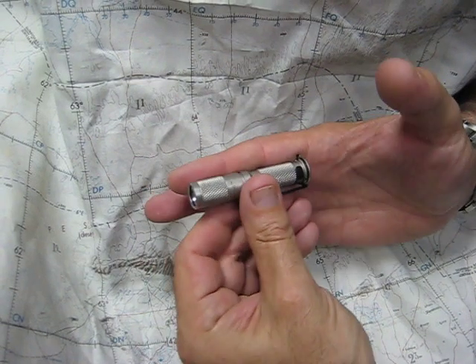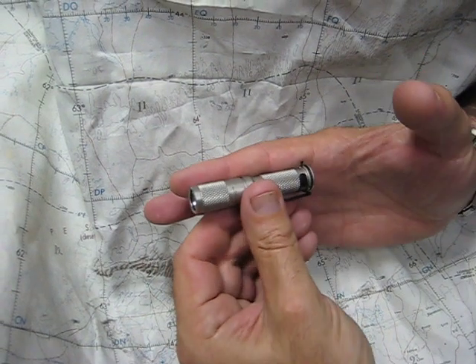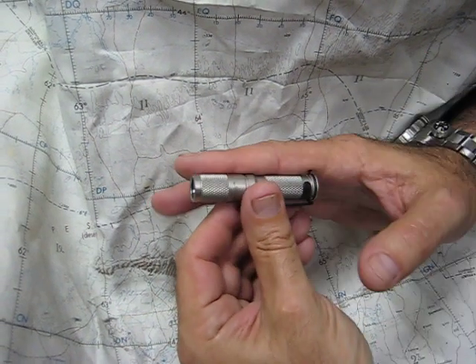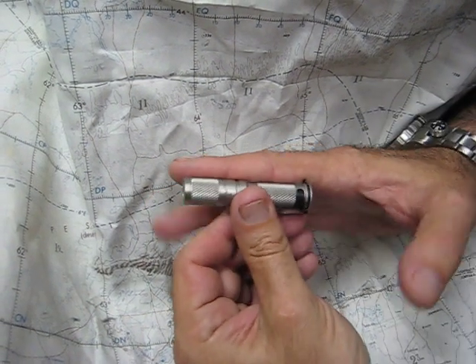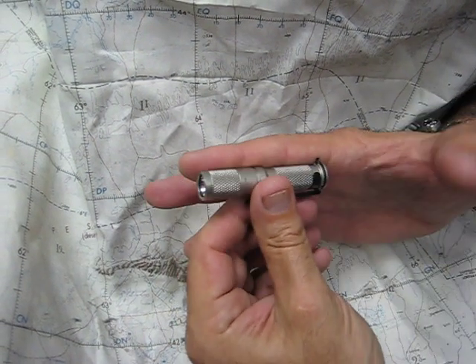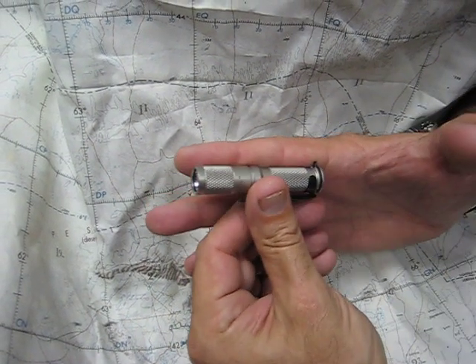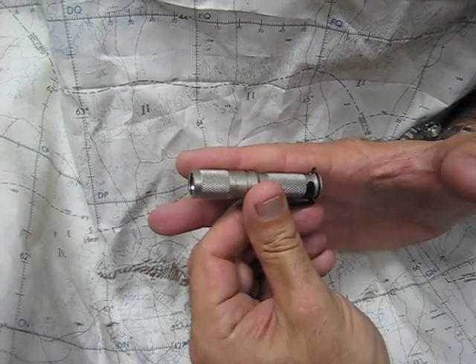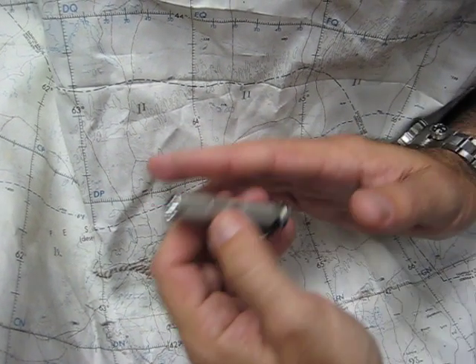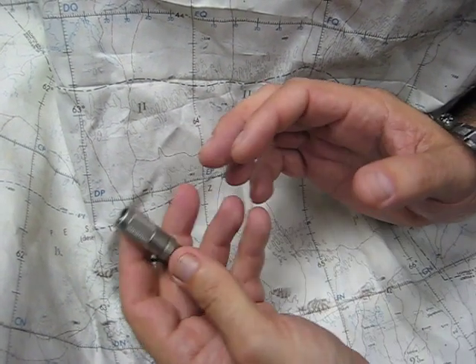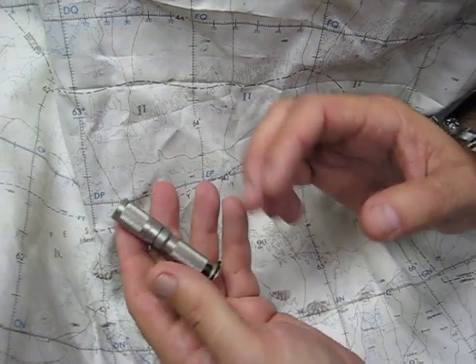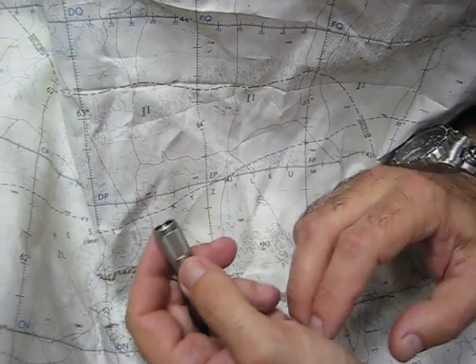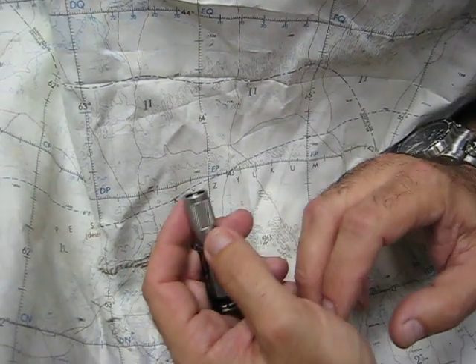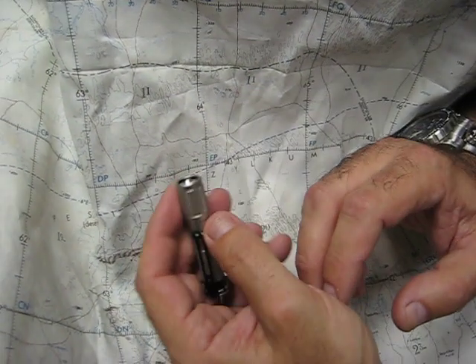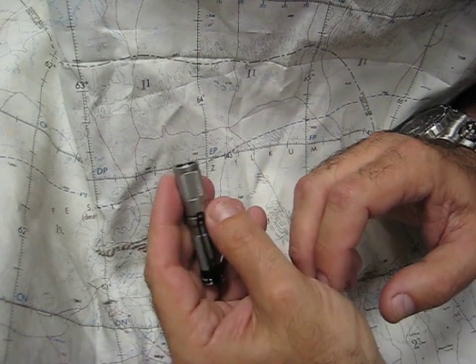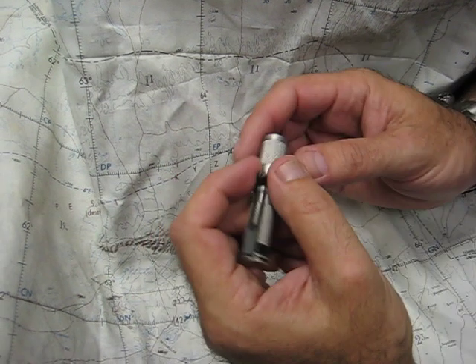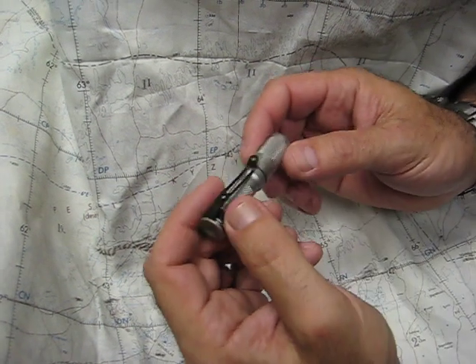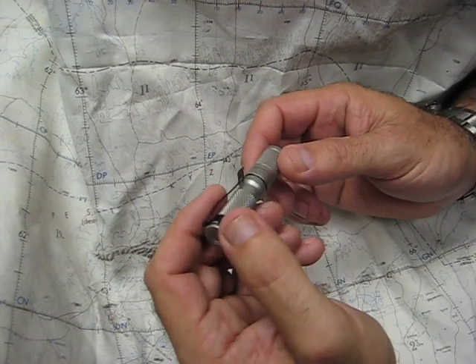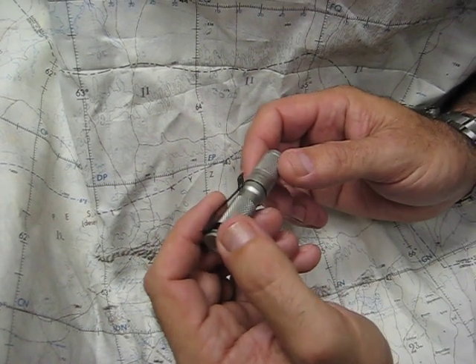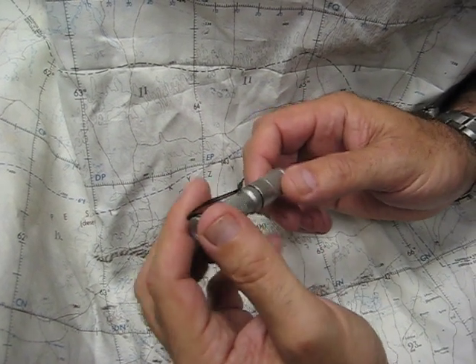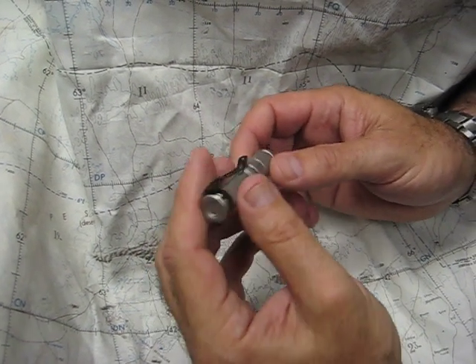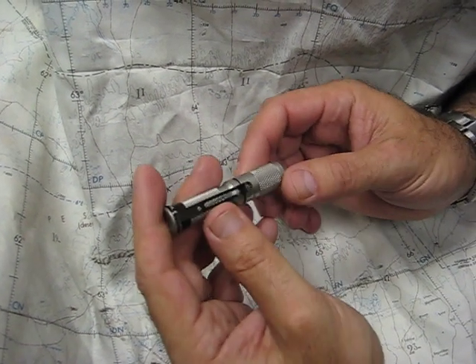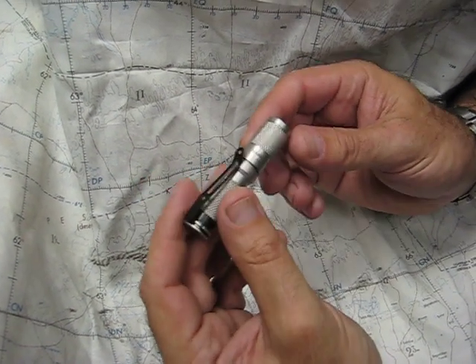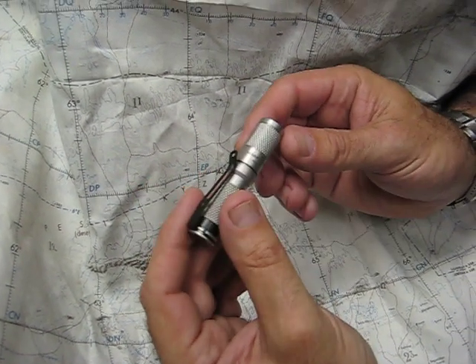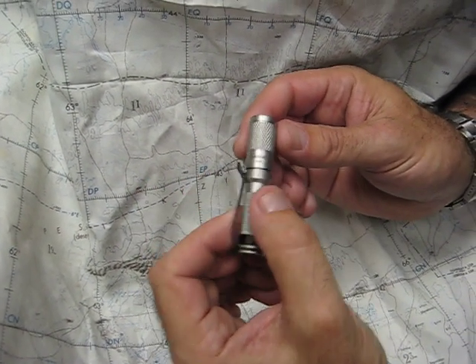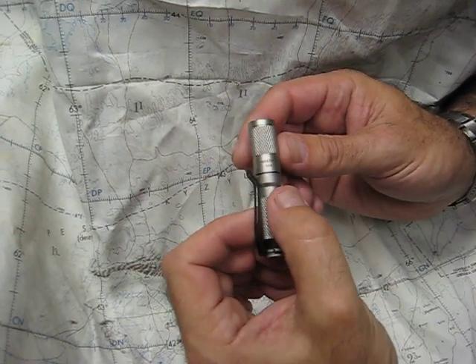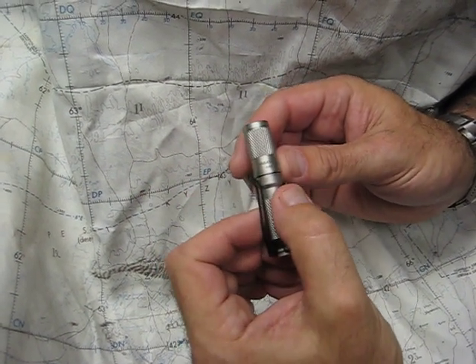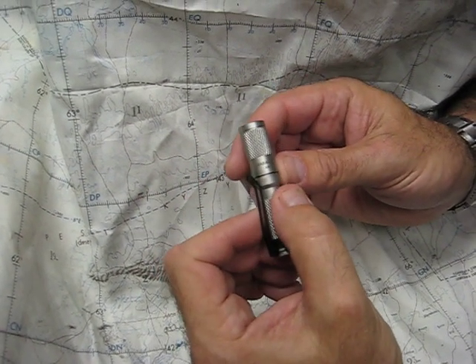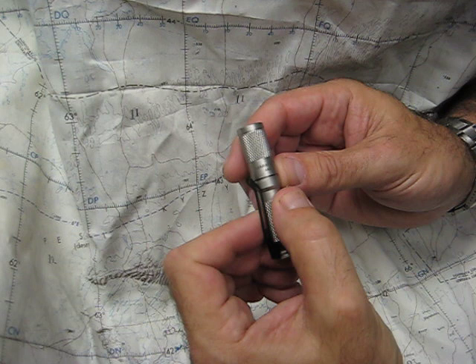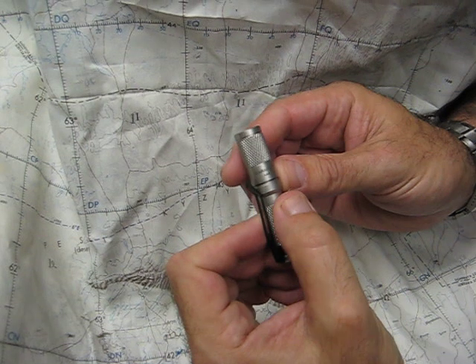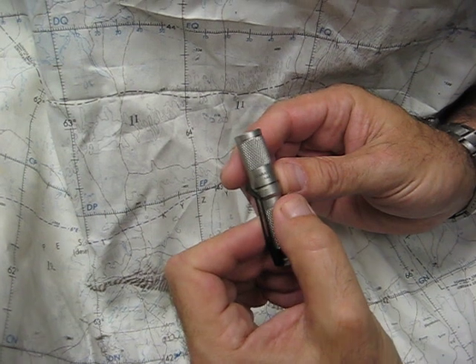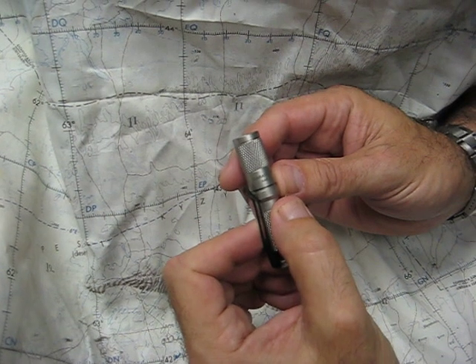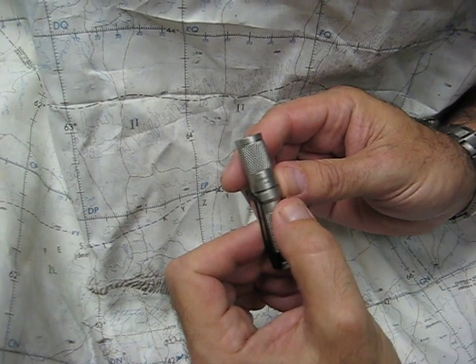Very small — you can hear it against my finger. It has a little more weight than the aluminum version, however we think you're going to really like this light. So thanks for watching; this is again the Meritec AAA stainless steel.